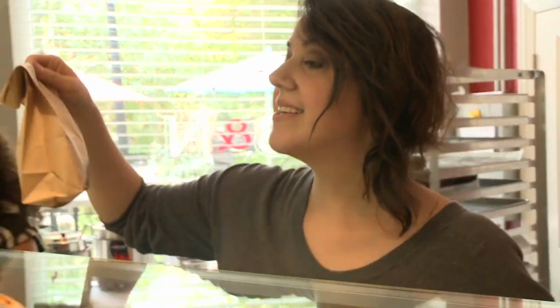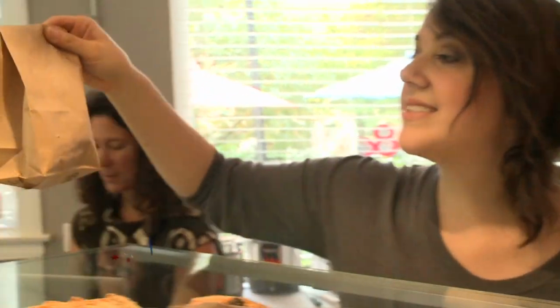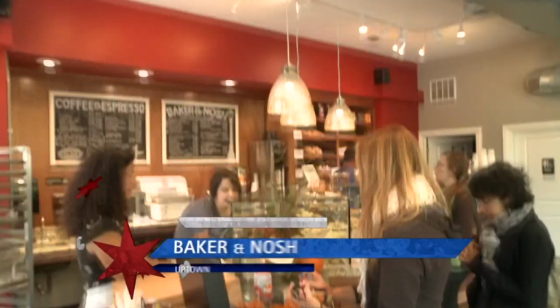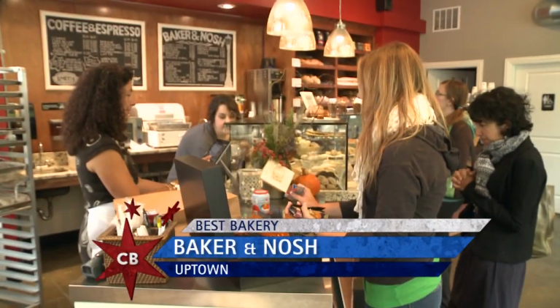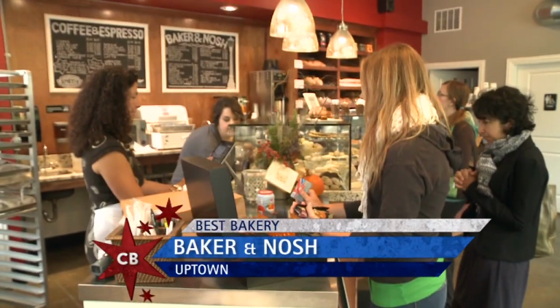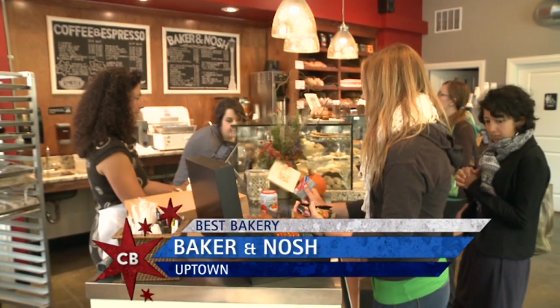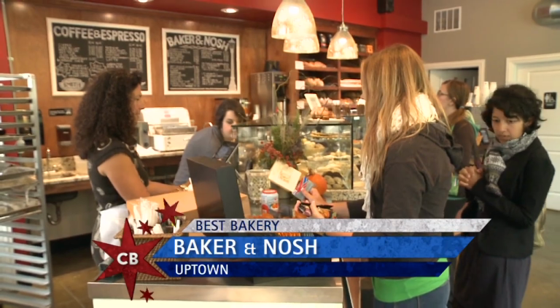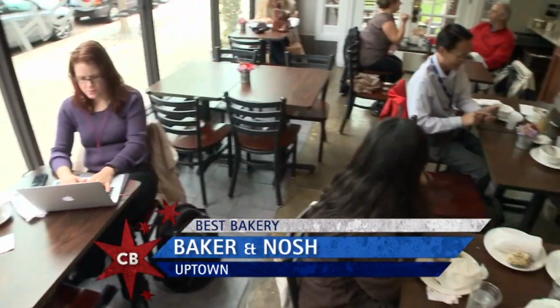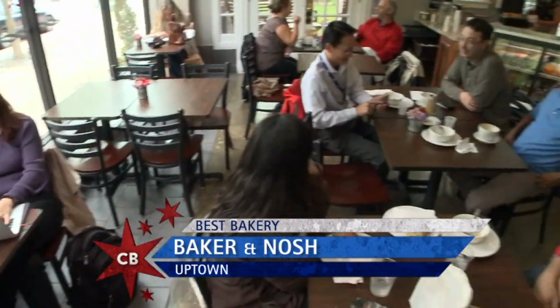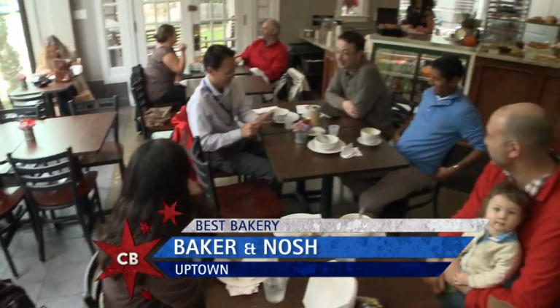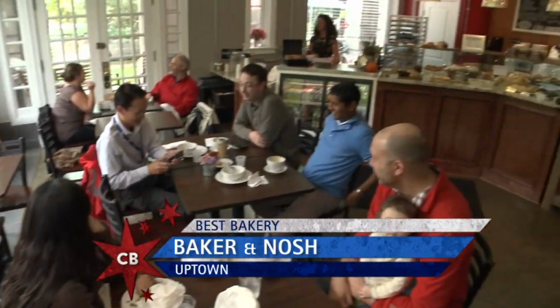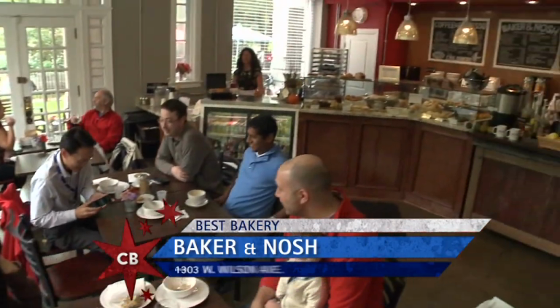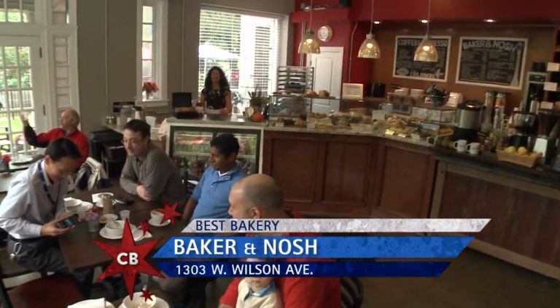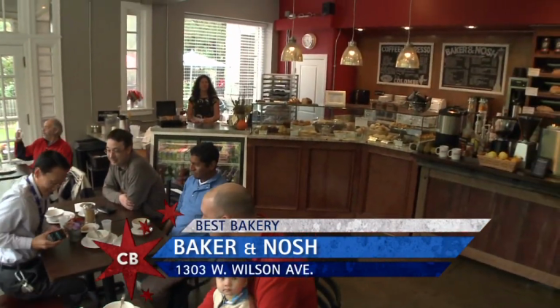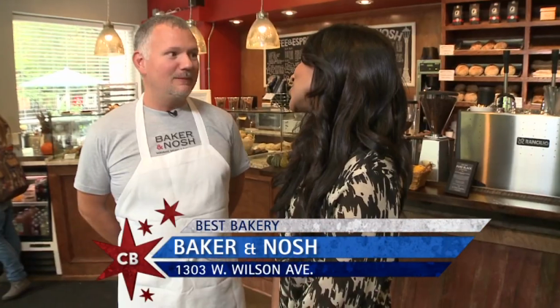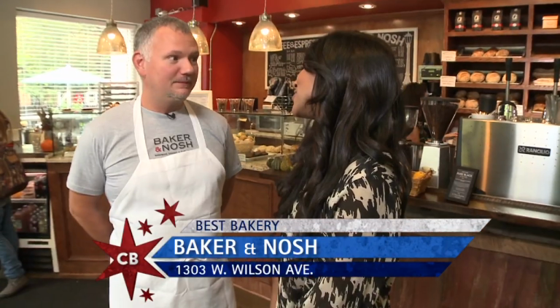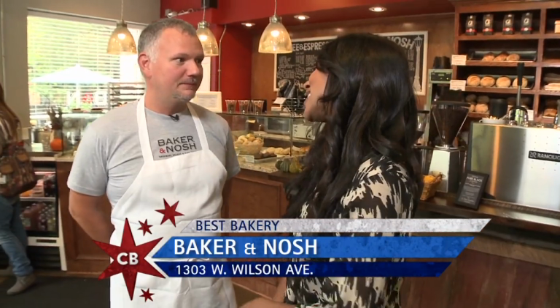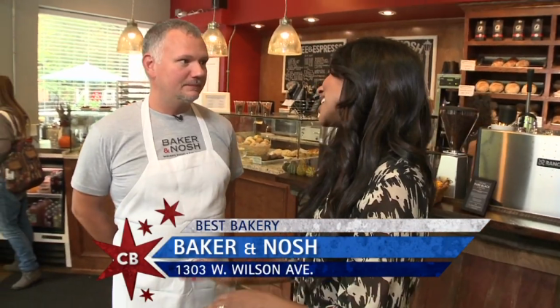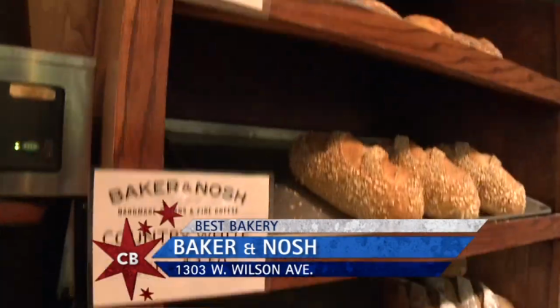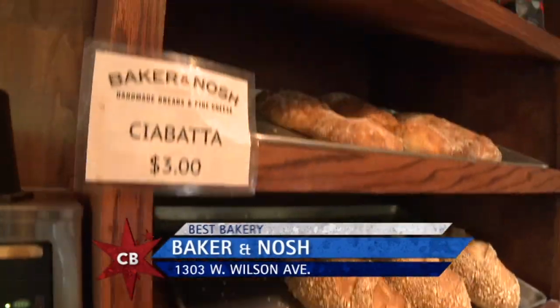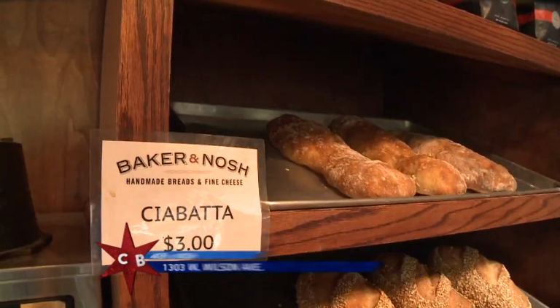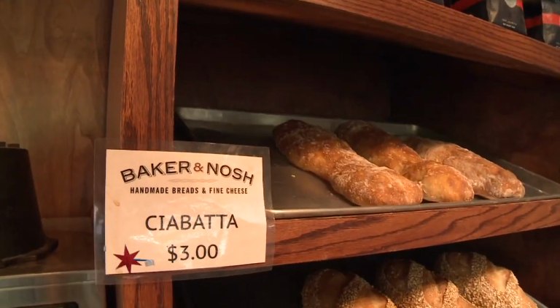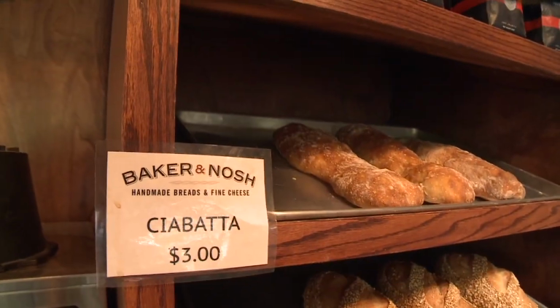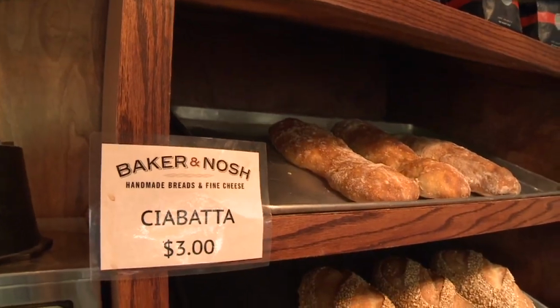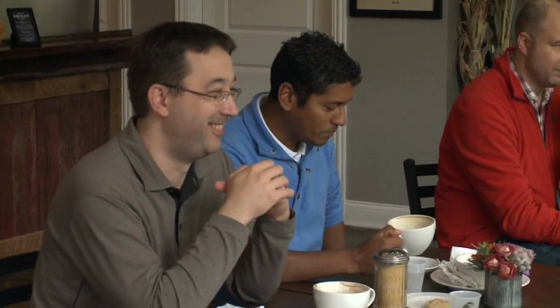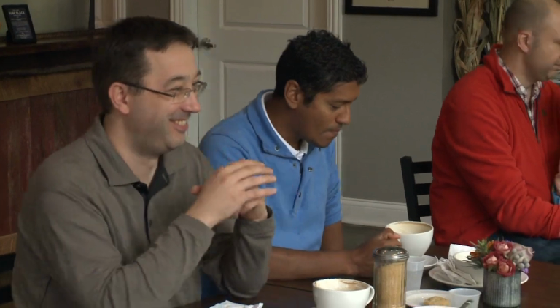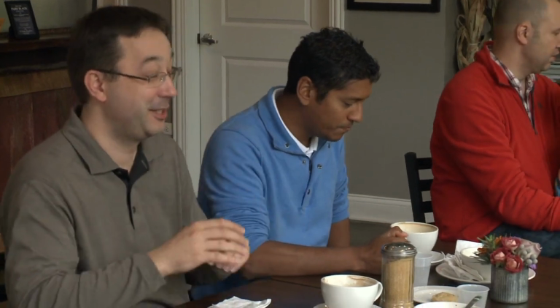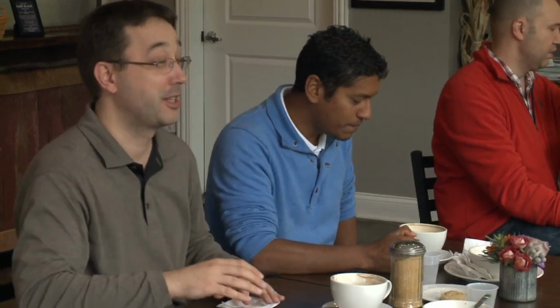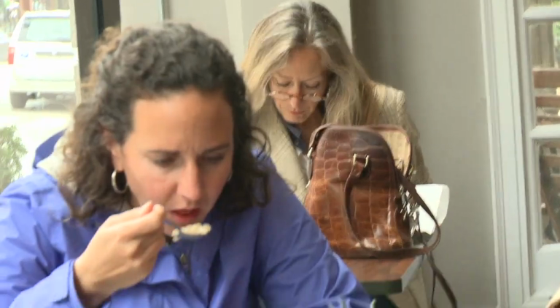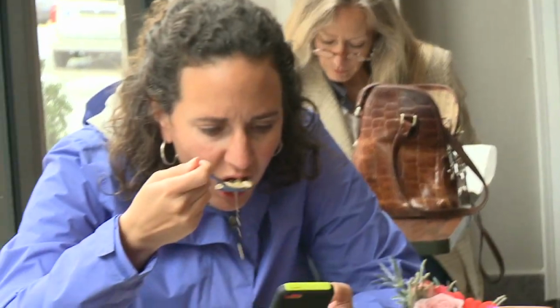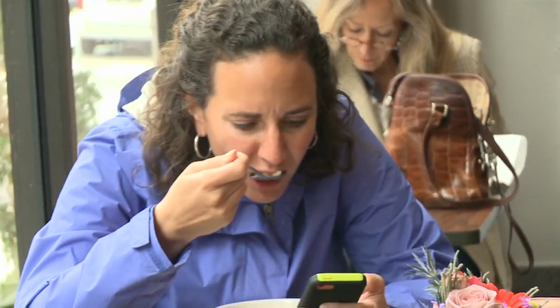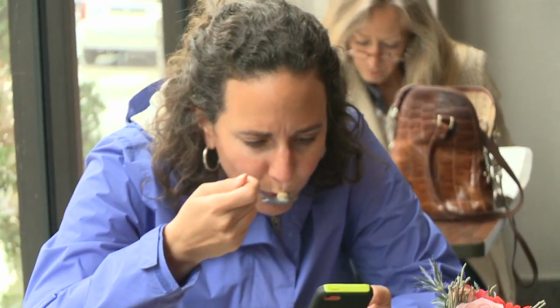The smell of fresh baked bread might attract you to this Uptown bakery, but owner Bill says it's his original recipes and warm atmosphere that will keep you coming back.